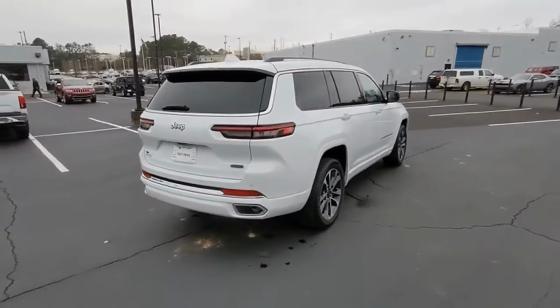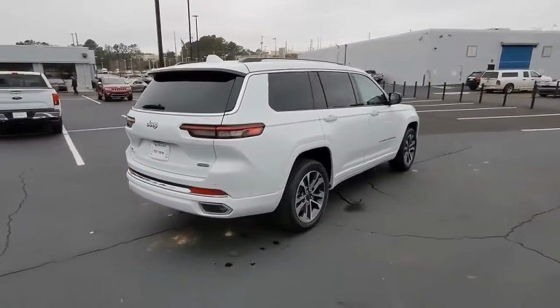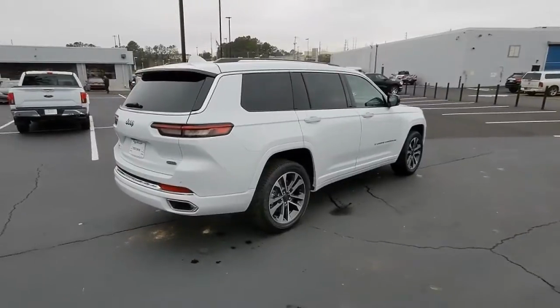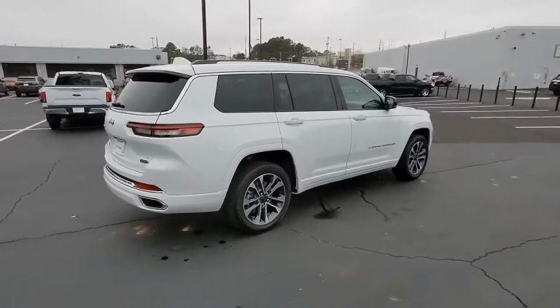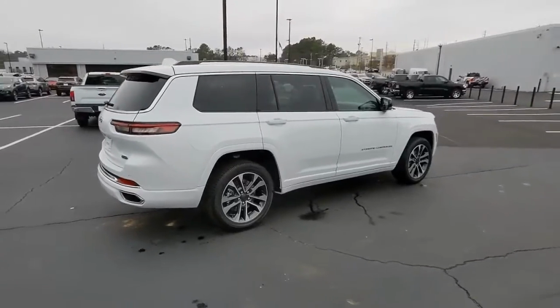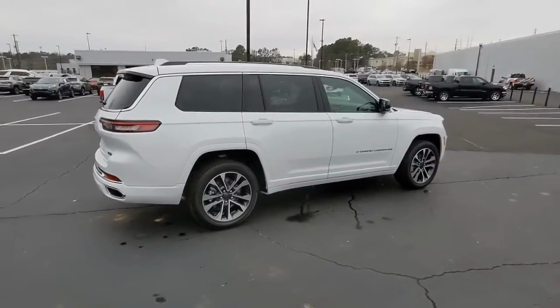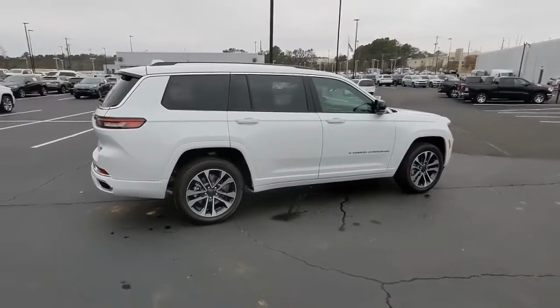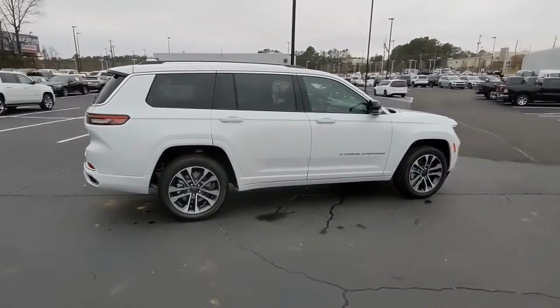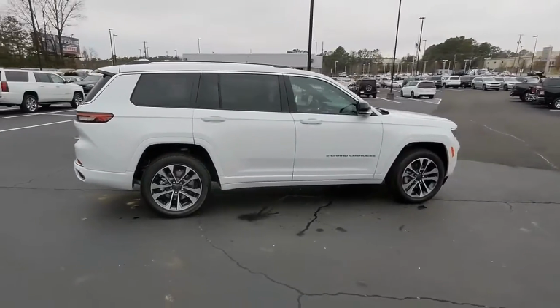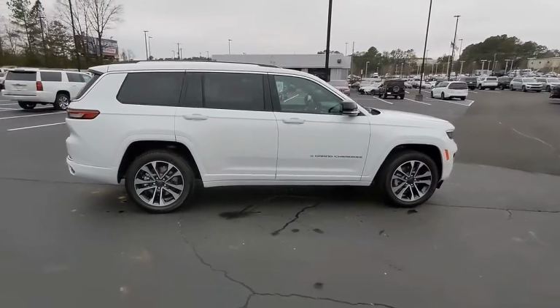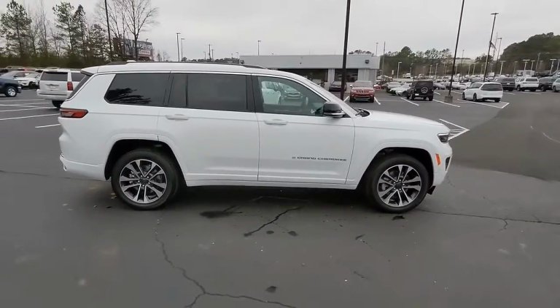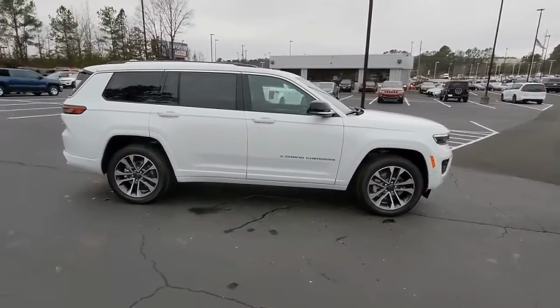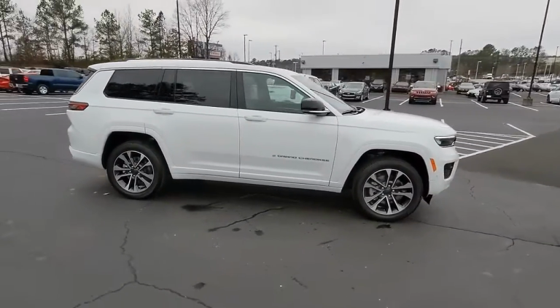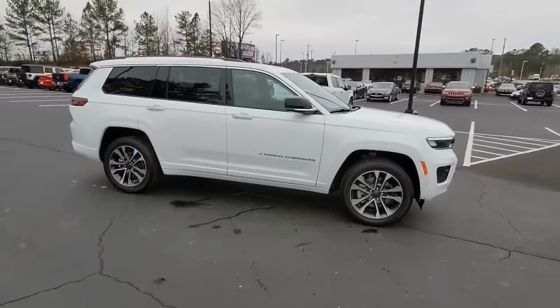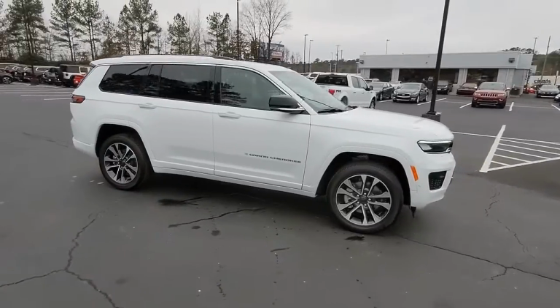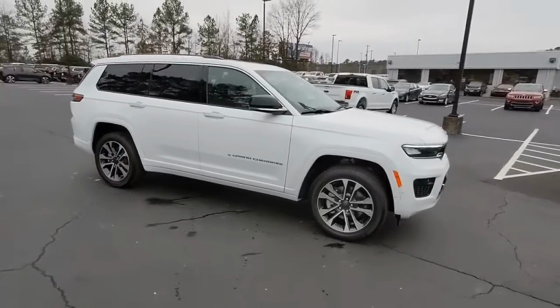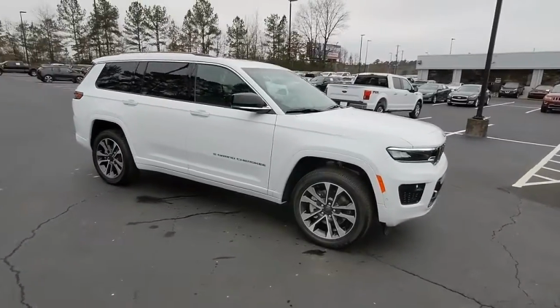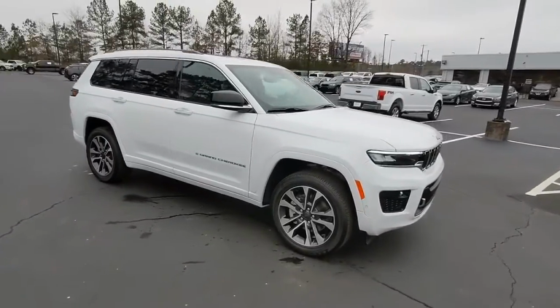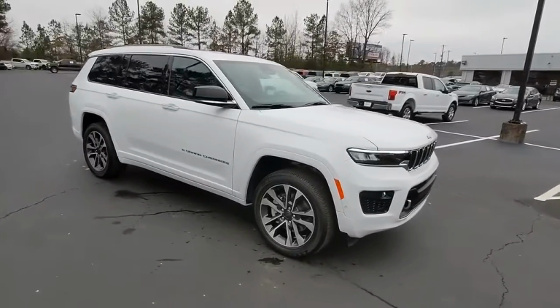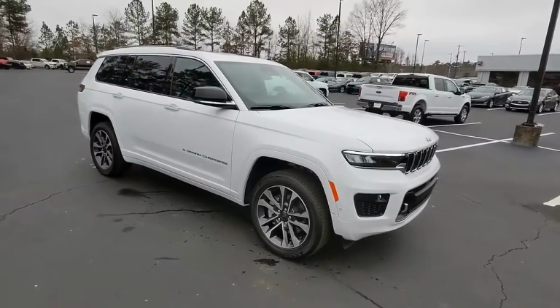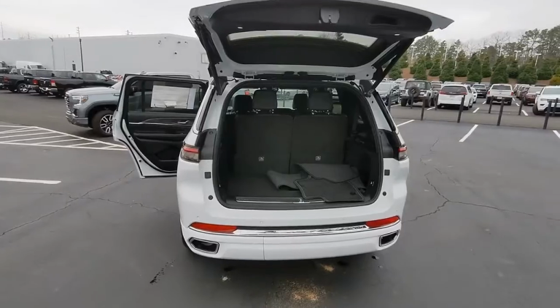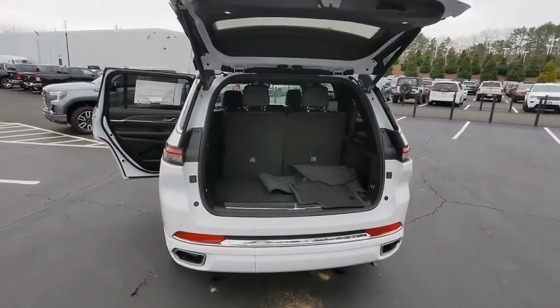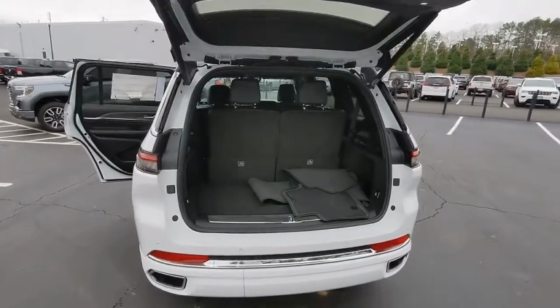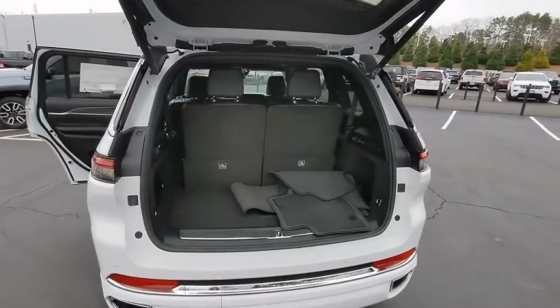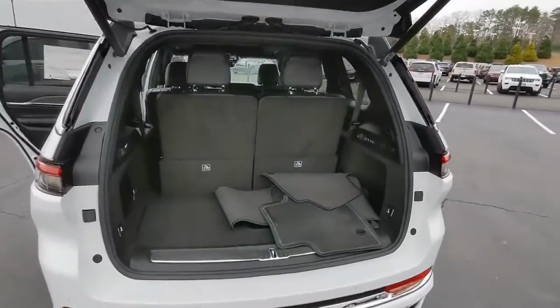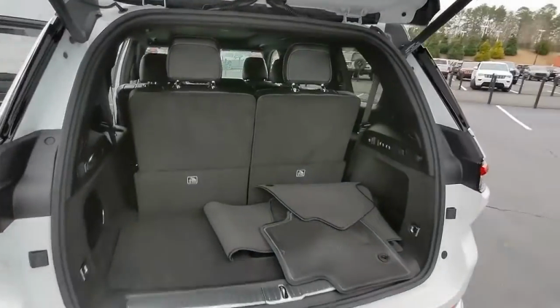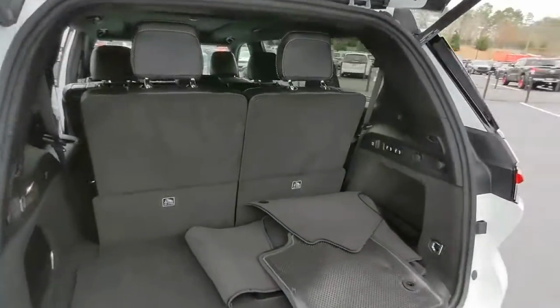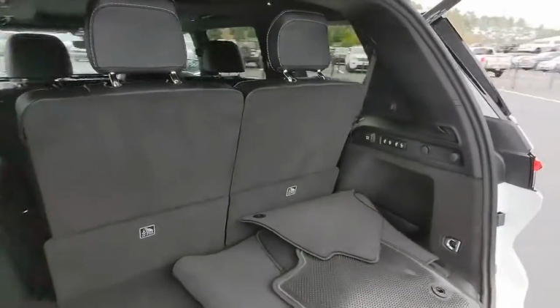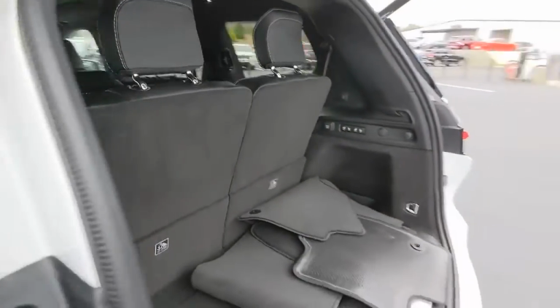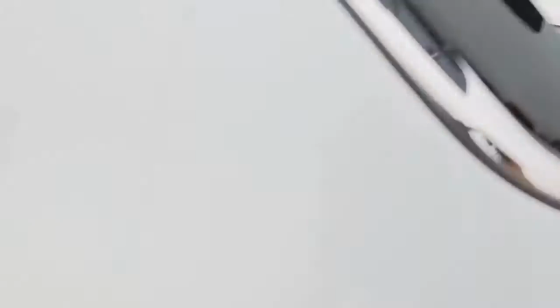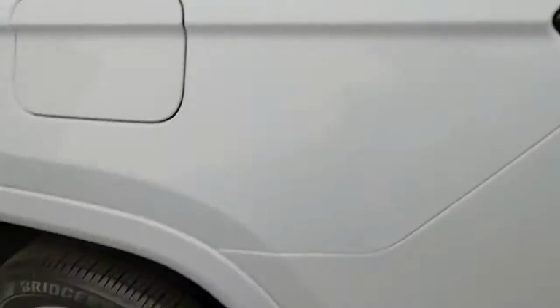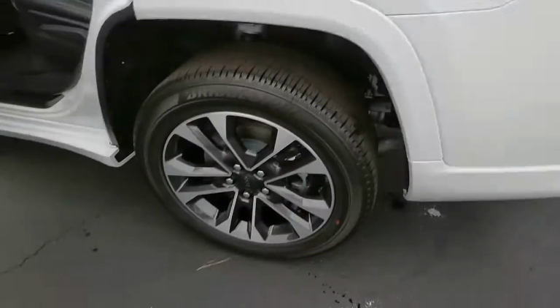keyless entry, backup camera, adaptive cruise control, satellite radio, power passenger seat, fog lamps, power lift gate. You don't have to sacrifice comfort to get all-terrain capability — drive the Grand Cherokee.